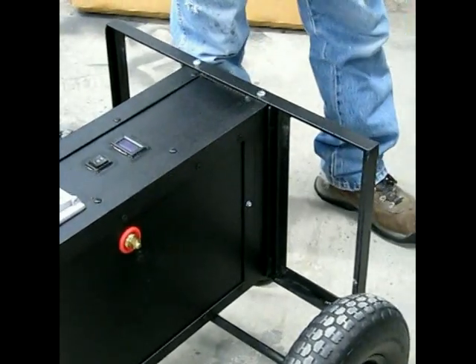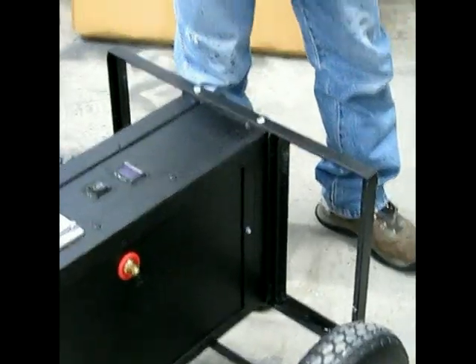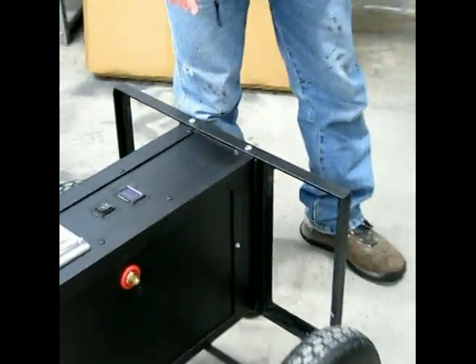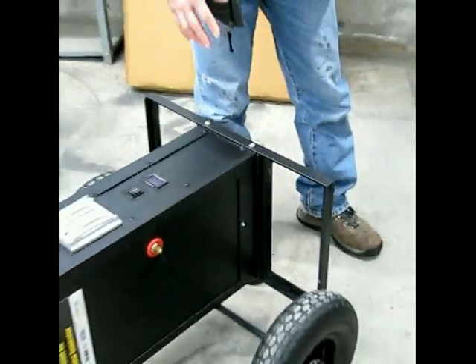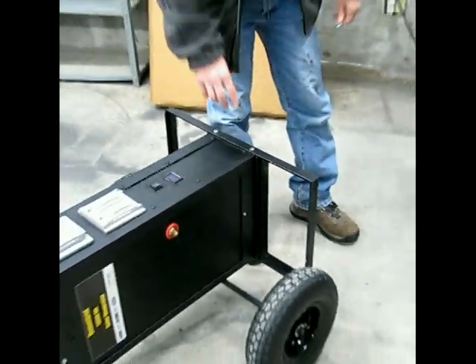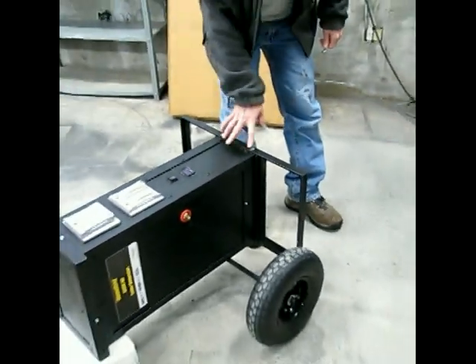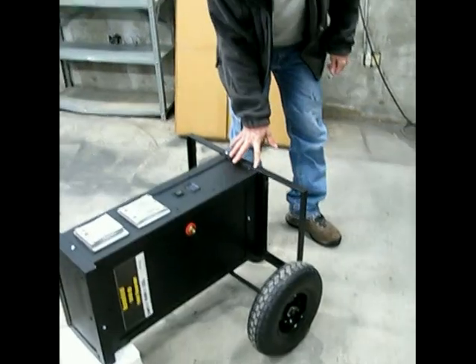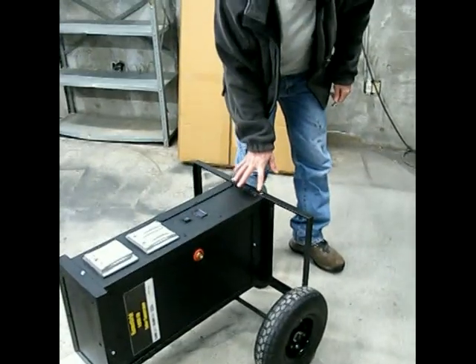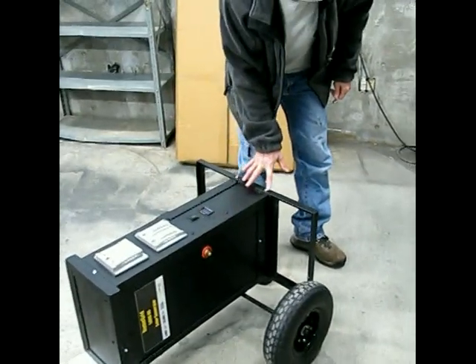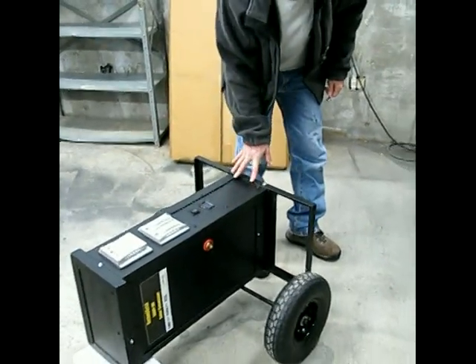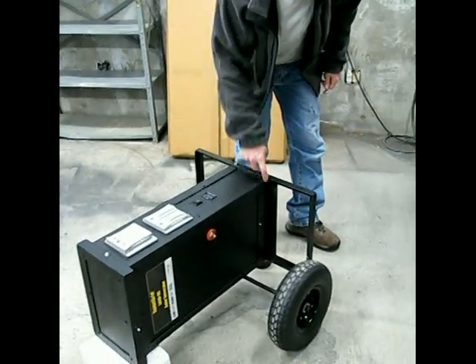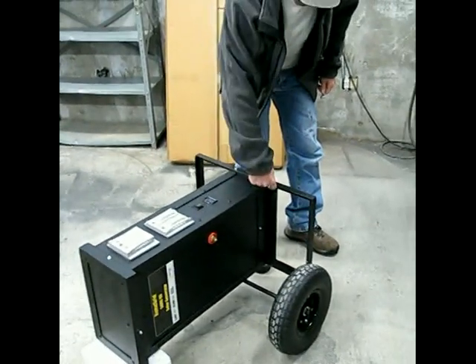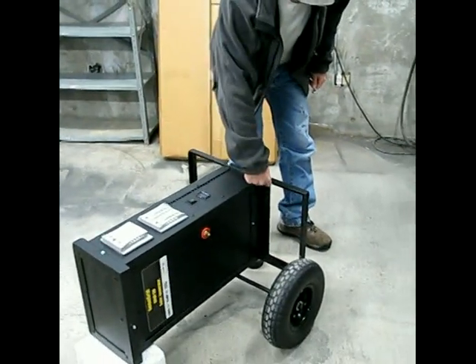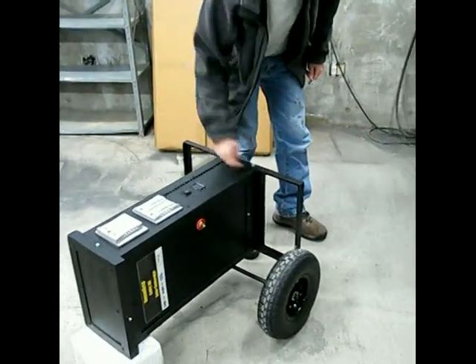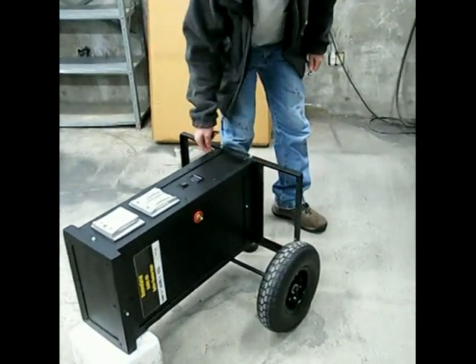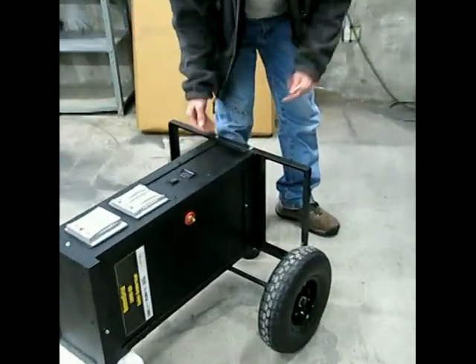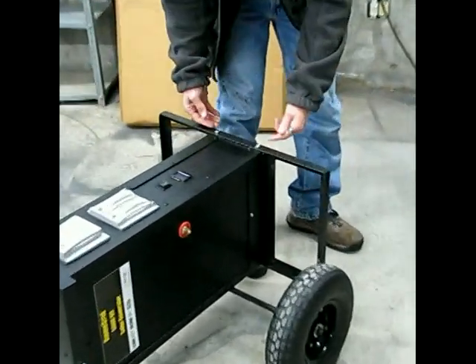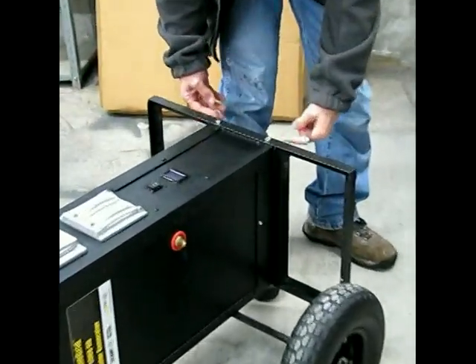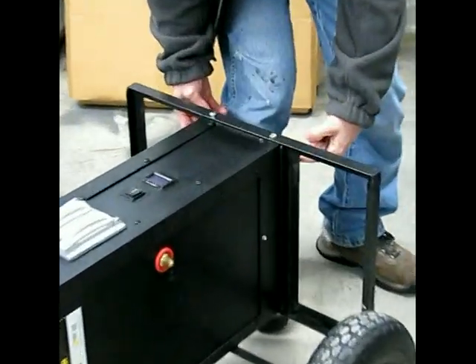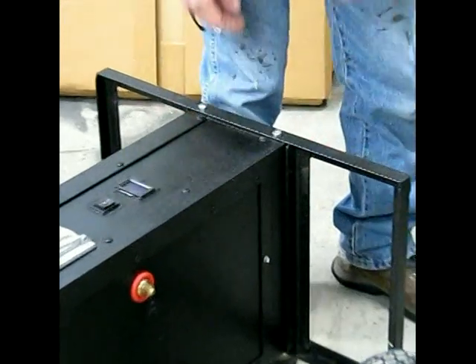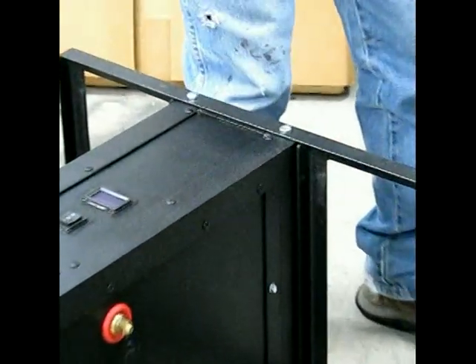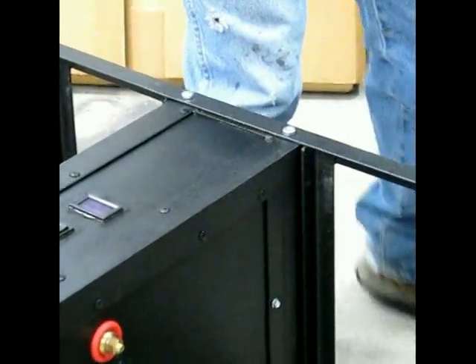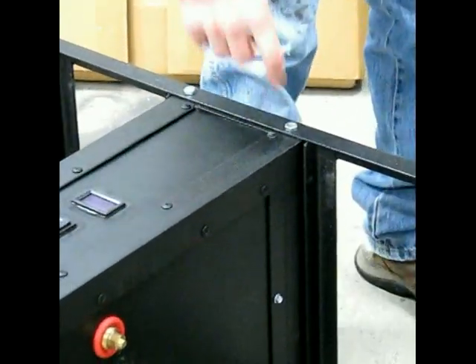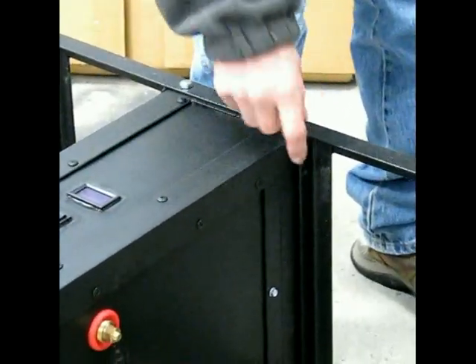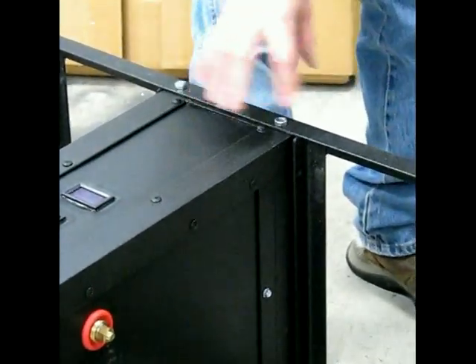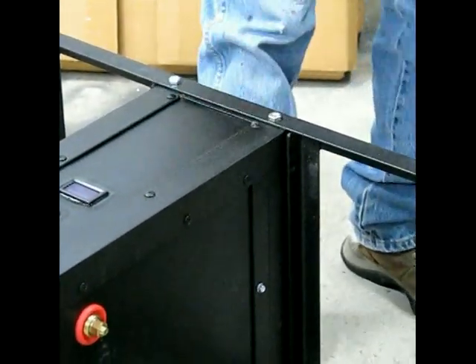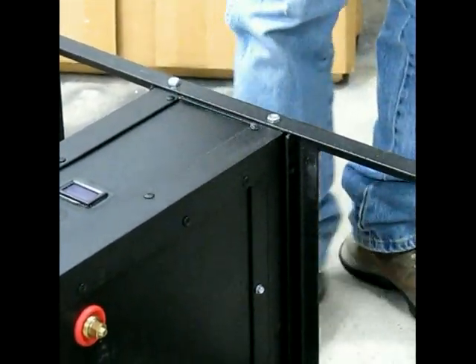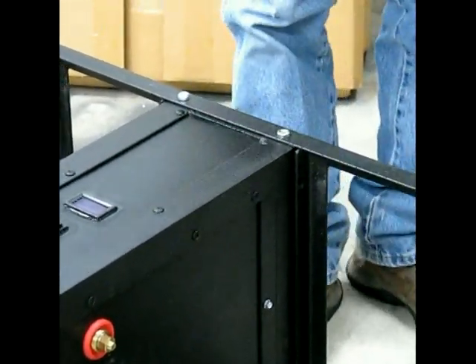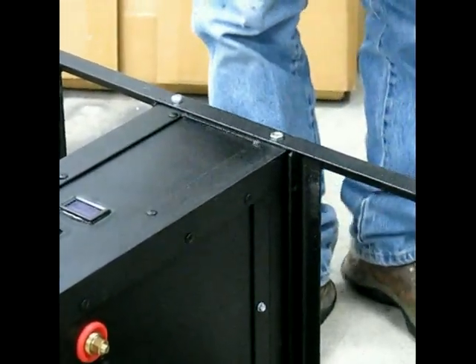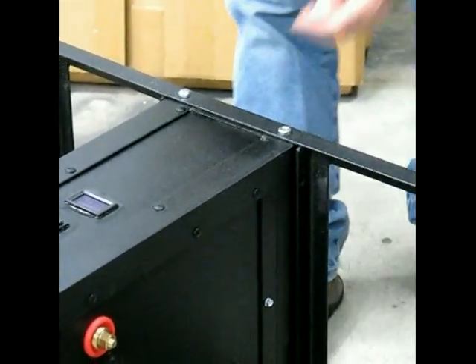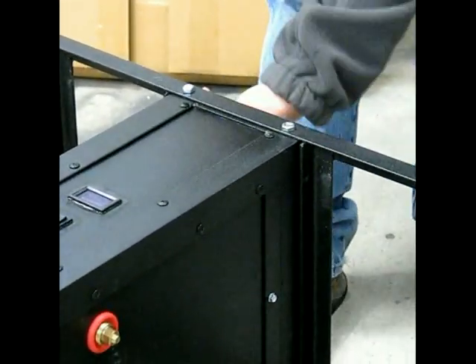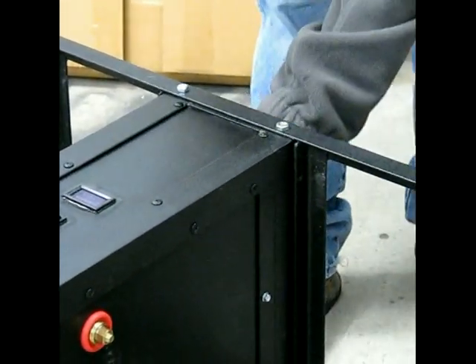On some generators, these two front bolts will be right here on the side instead of on the very front, because the battery base is not that long. So there will be two bolts up front somewhere and two in the back that you have to take off.